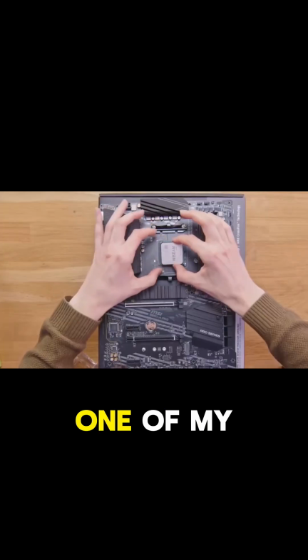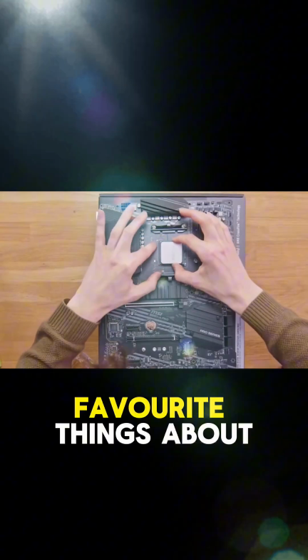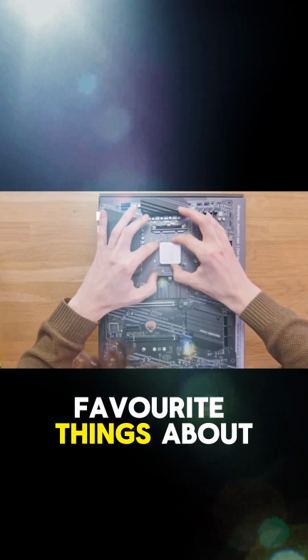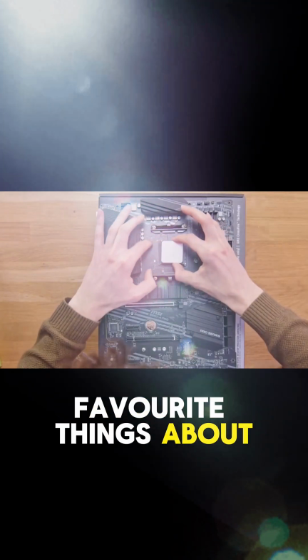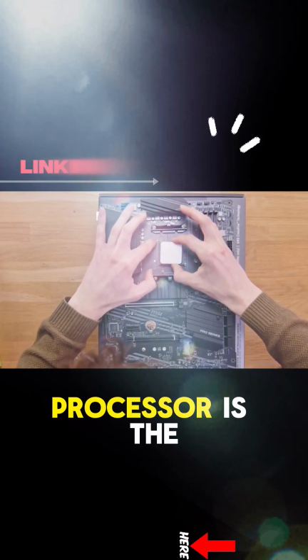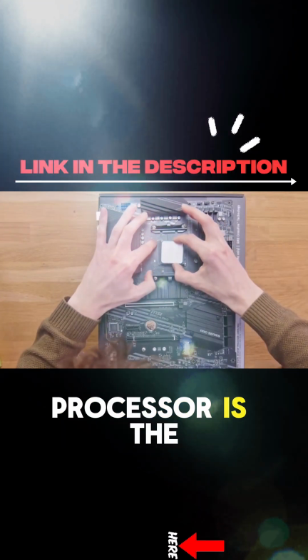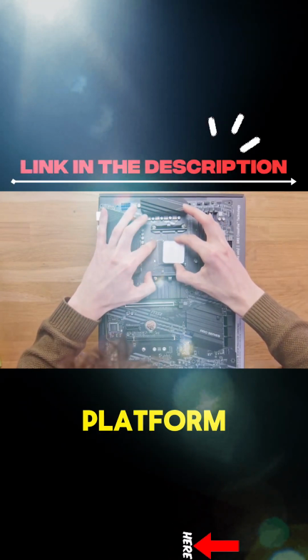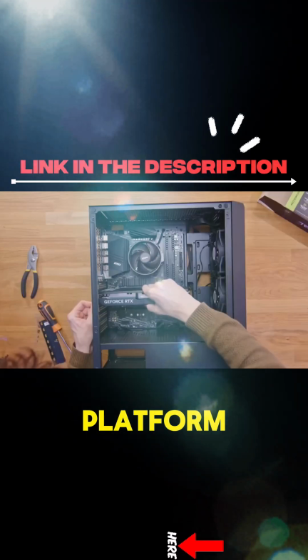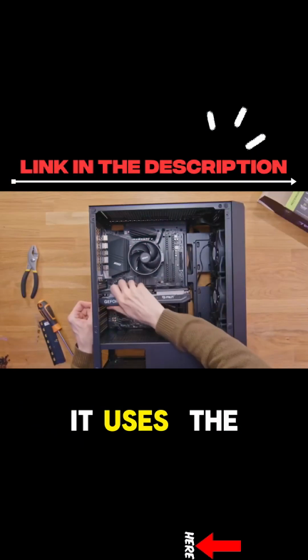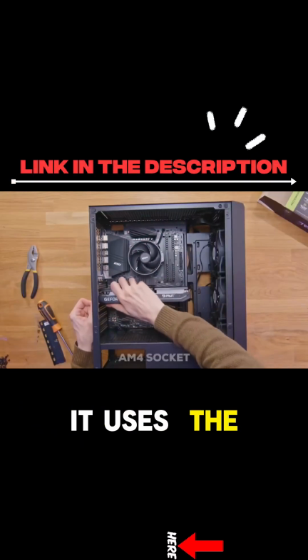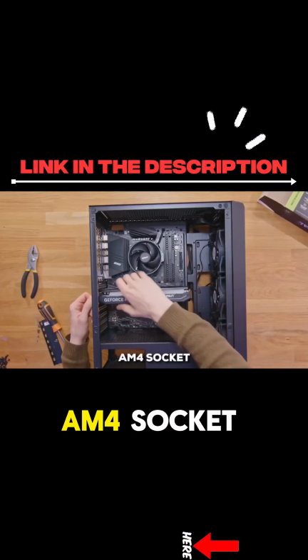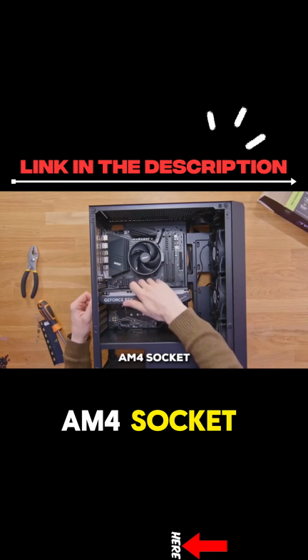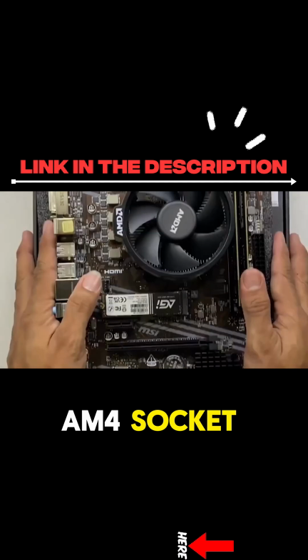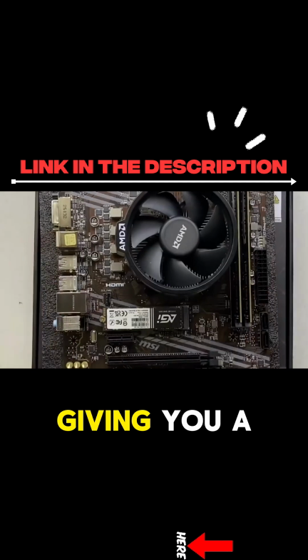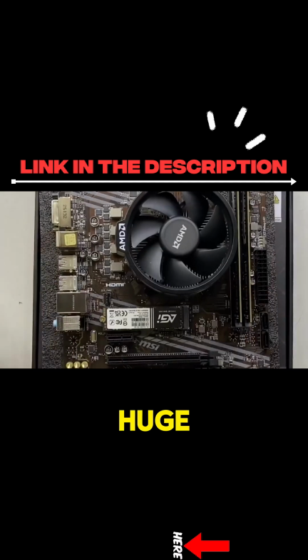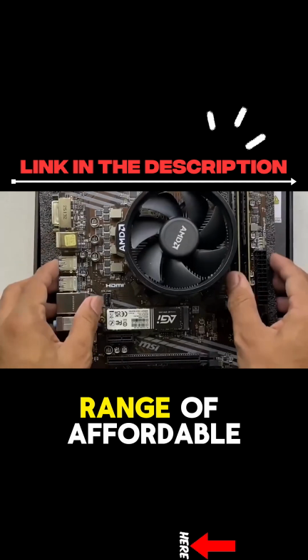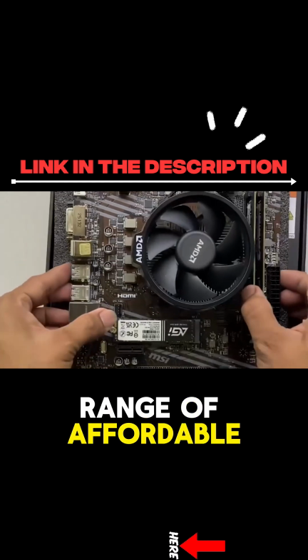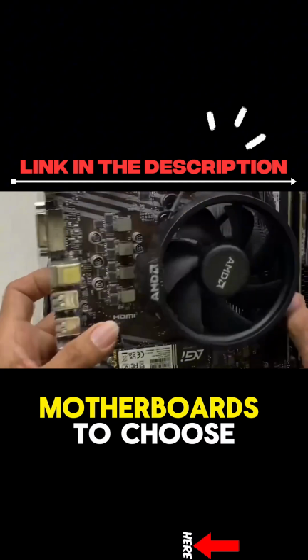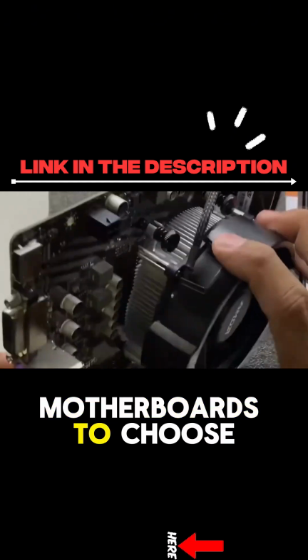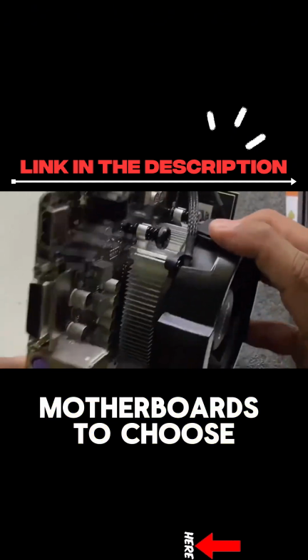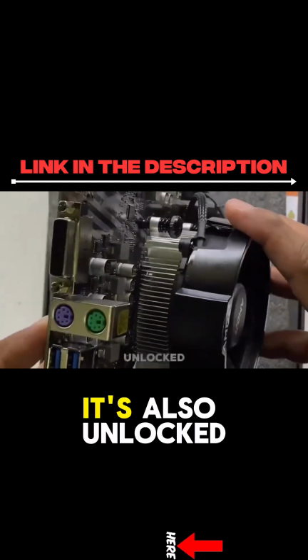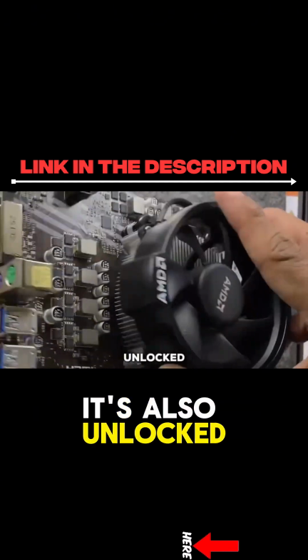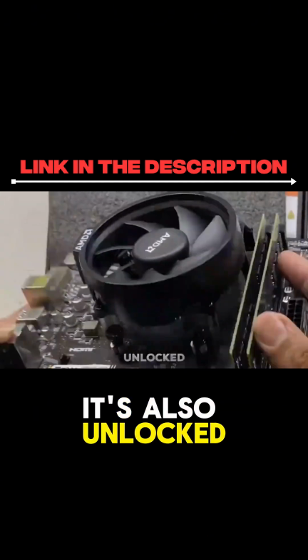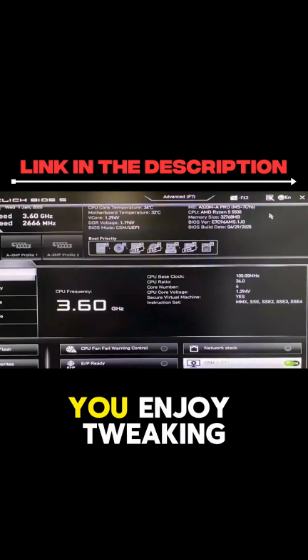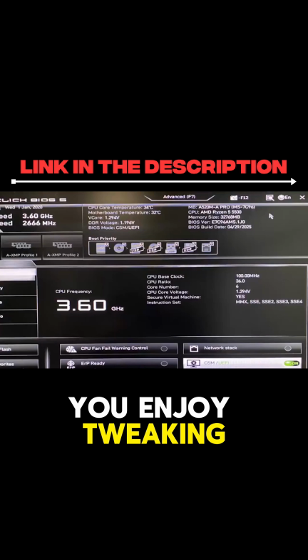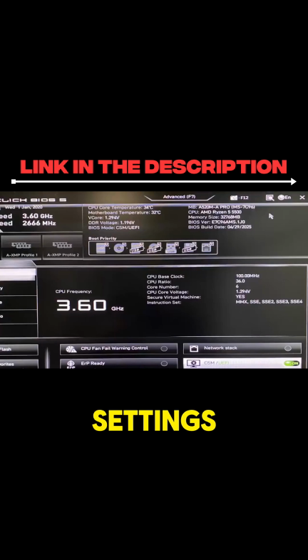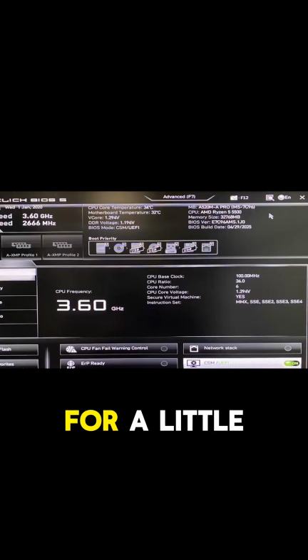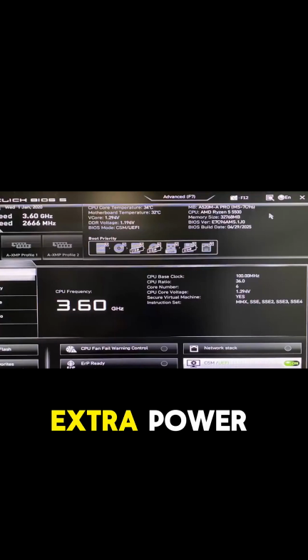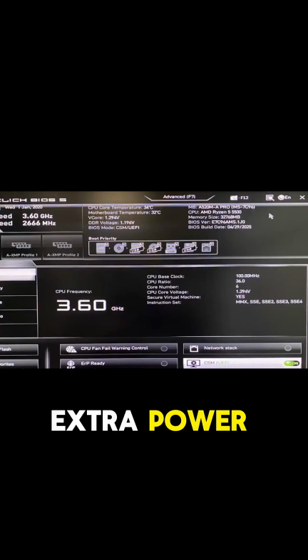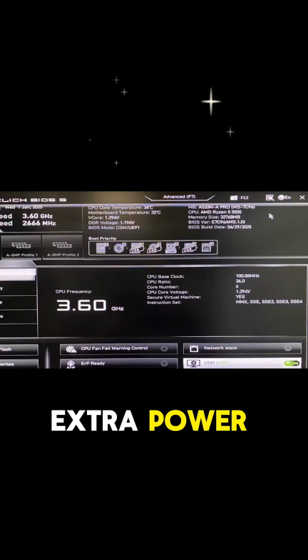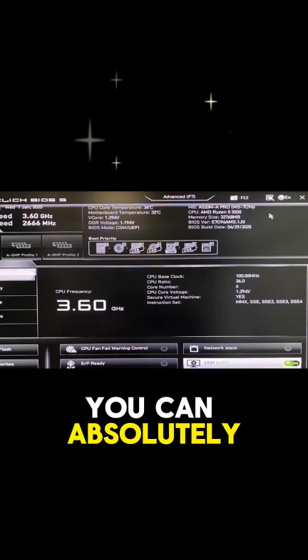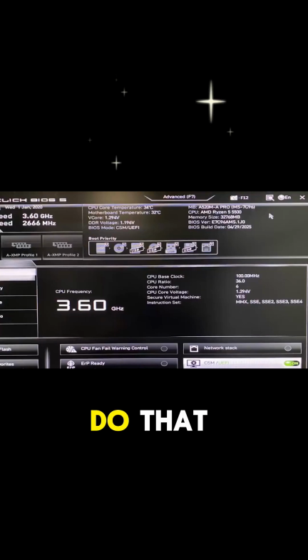One of my favorite things about this processor is the platform. It uses the AM4 socket, giving you a huge range of affordable motherboards to choose from. It's also unlocked, so if you enjoy tweaking settings for a little extra power, you can absolutely do that.